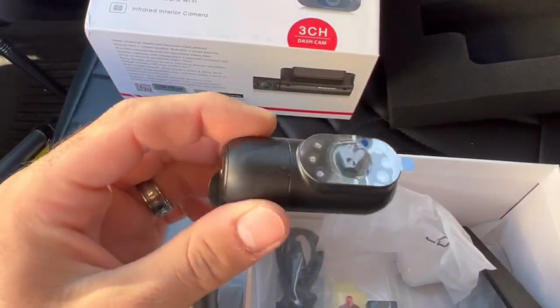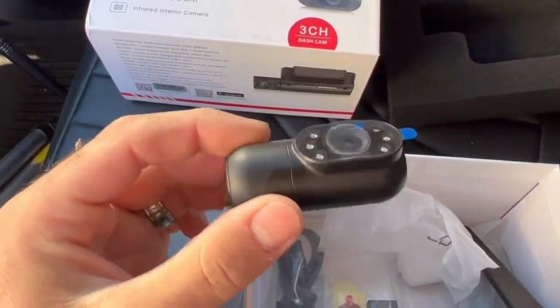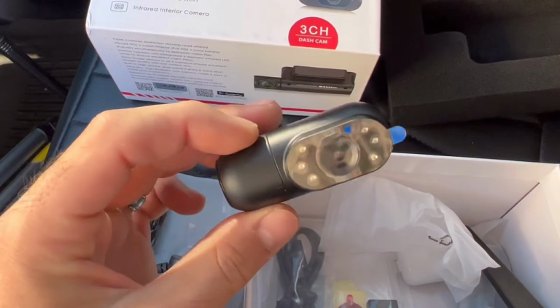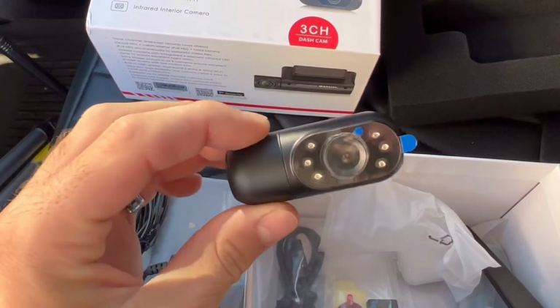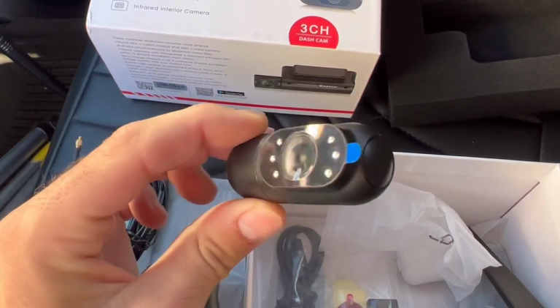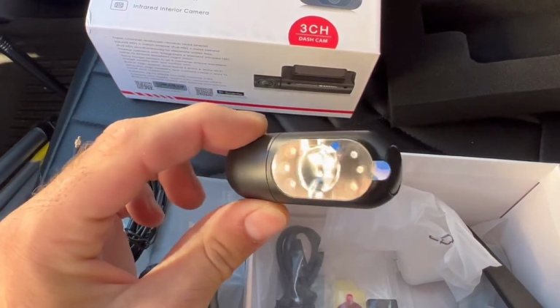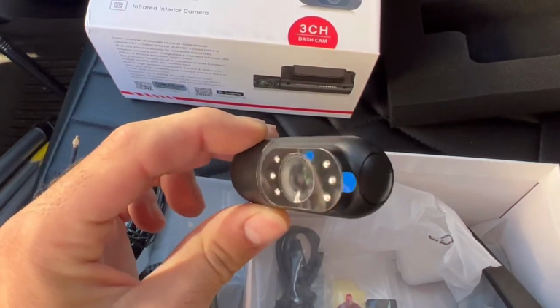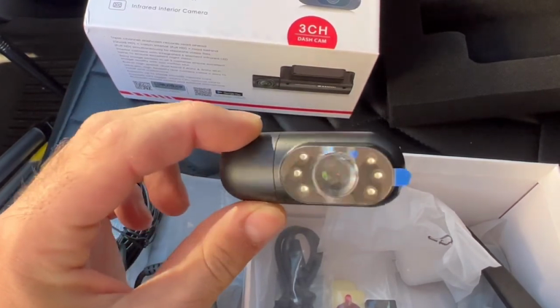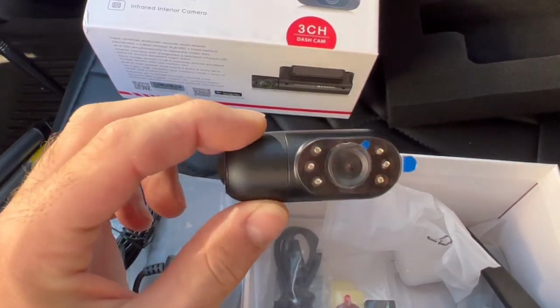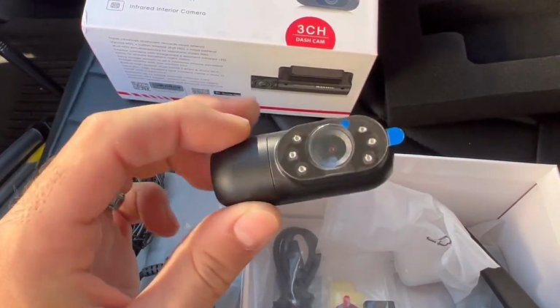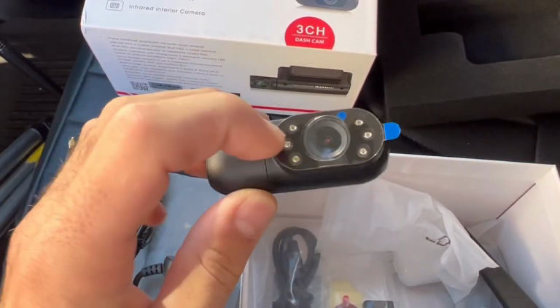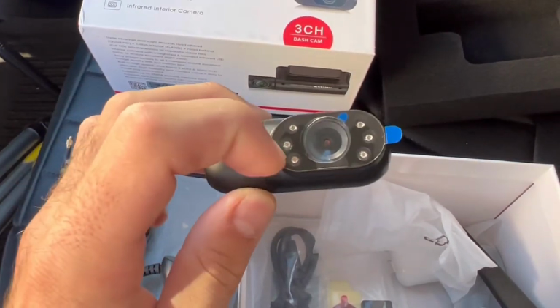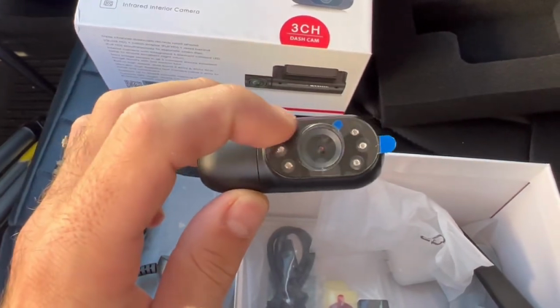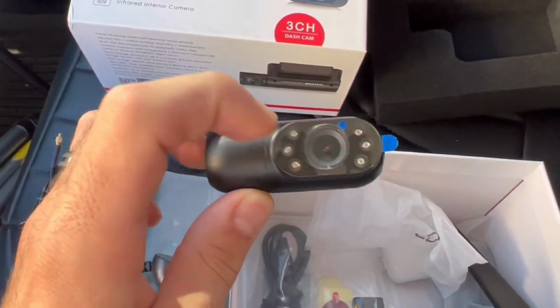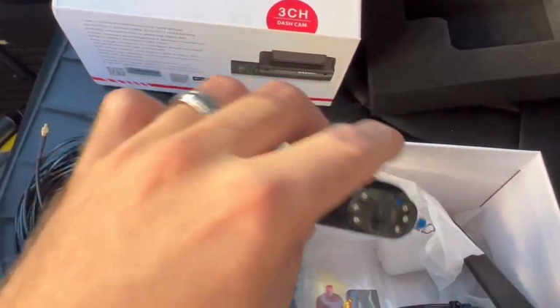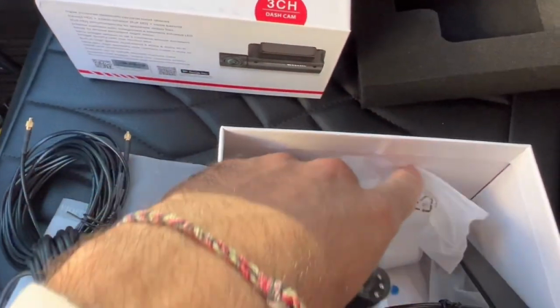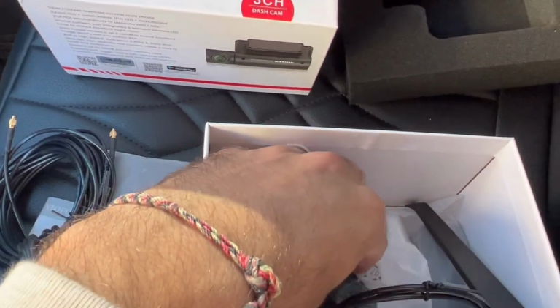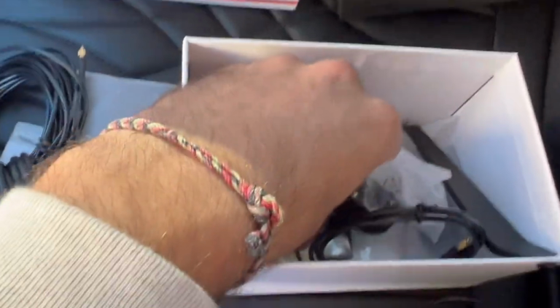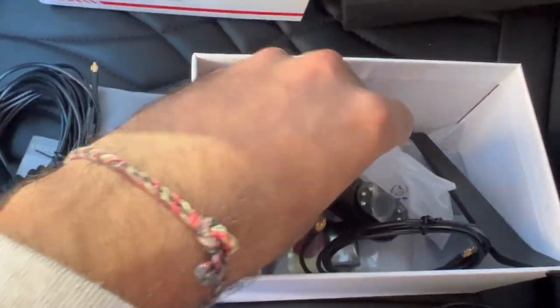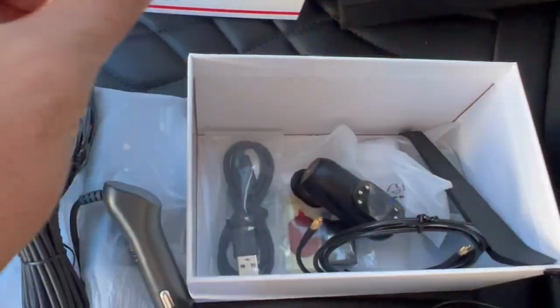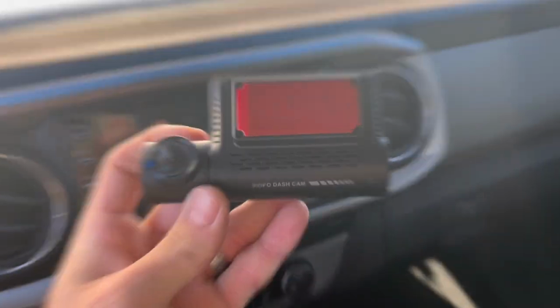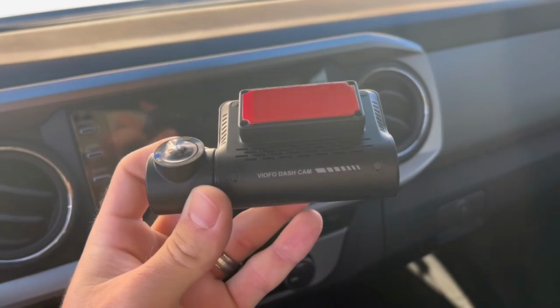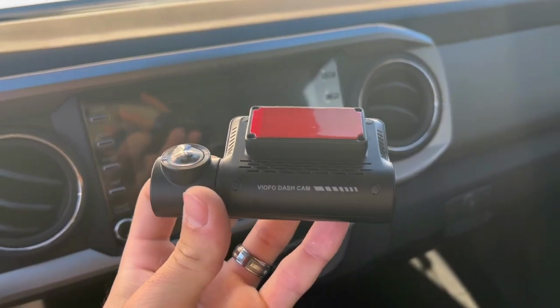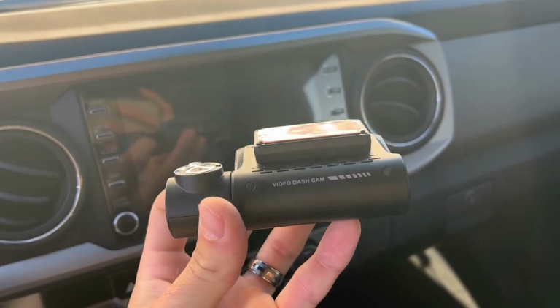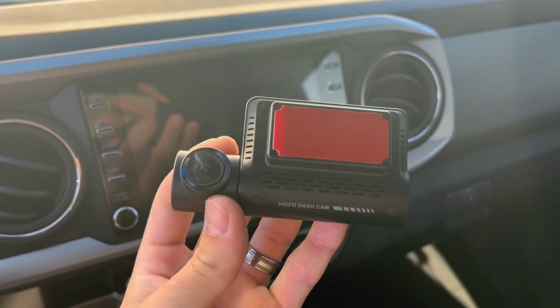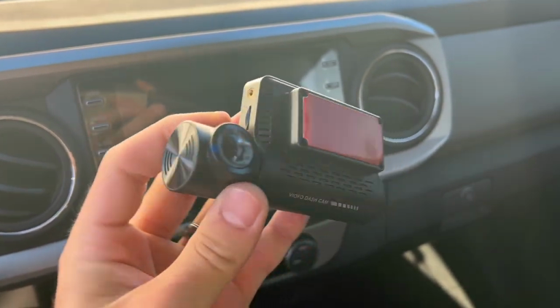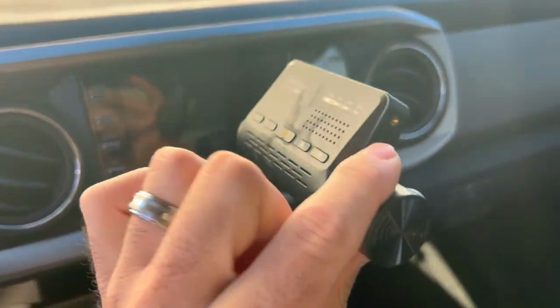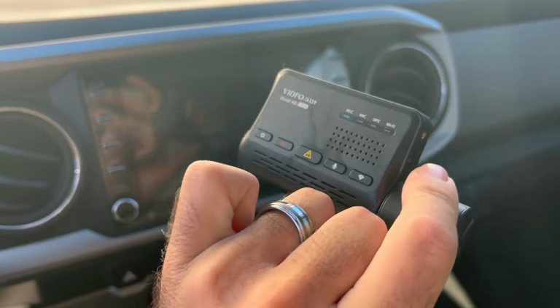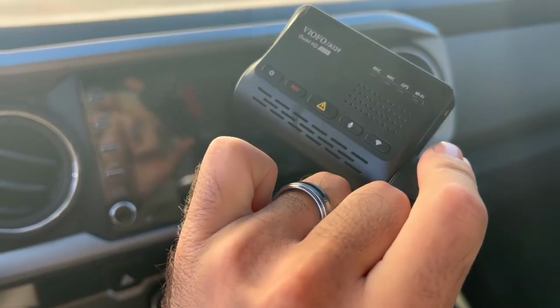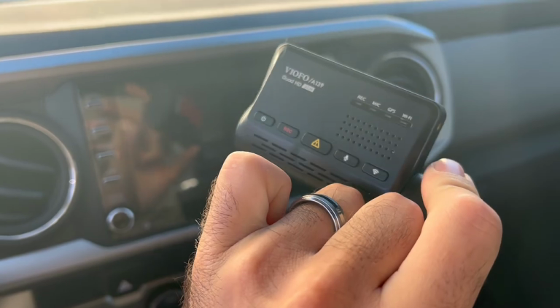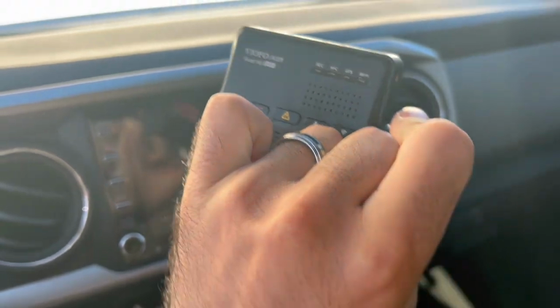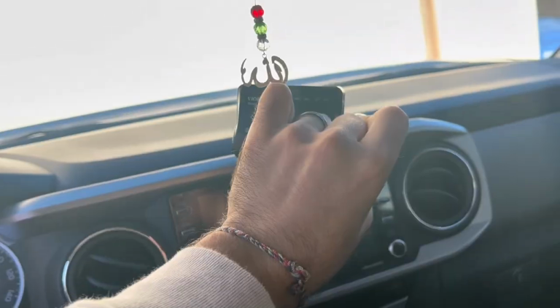This is the interior dash cam. It's pretty small and it has the infrared lights right here. The other one looks the same. And here's the actual camera — this is the one that shows the front, the main dash cam.